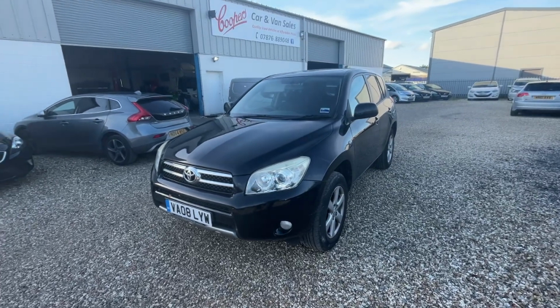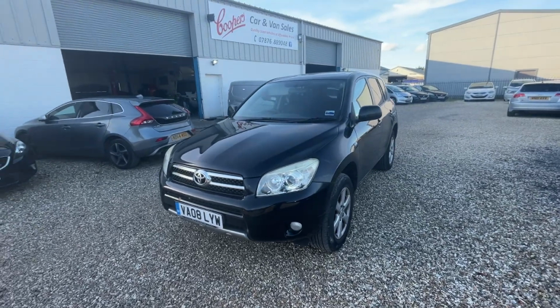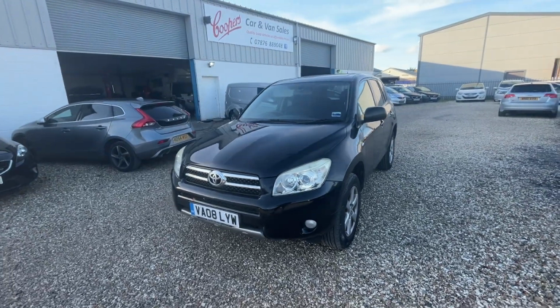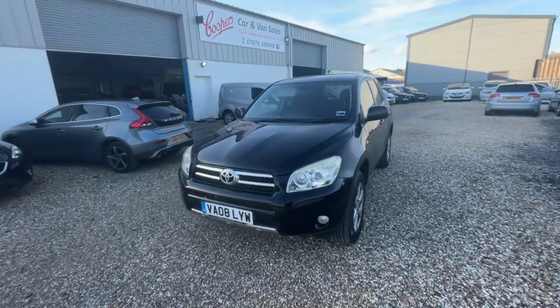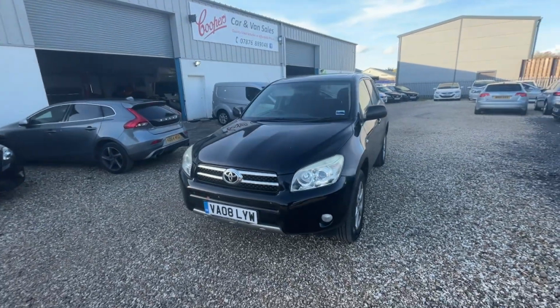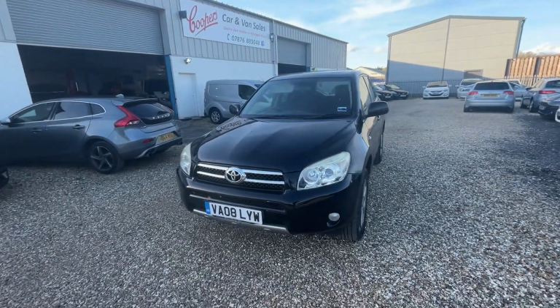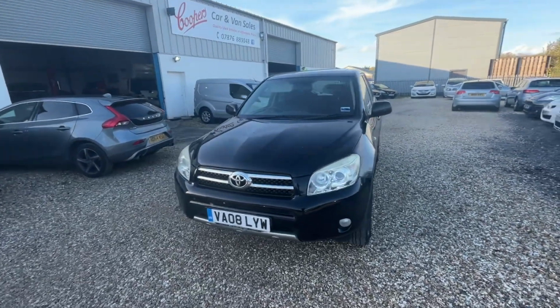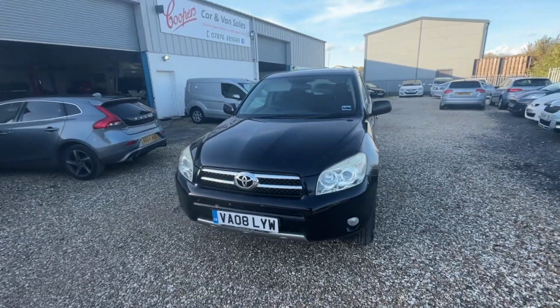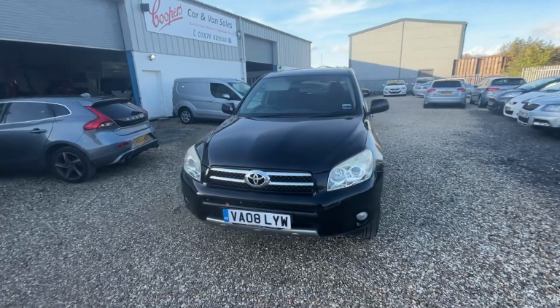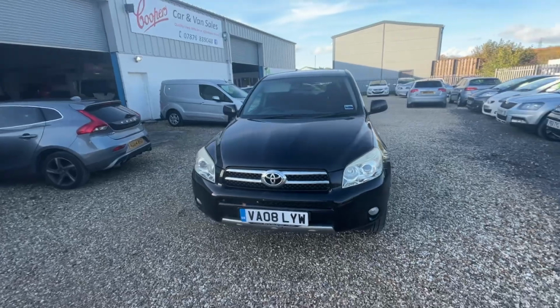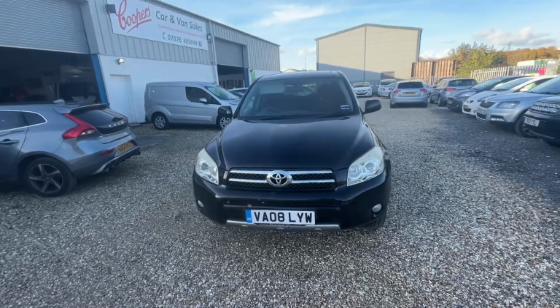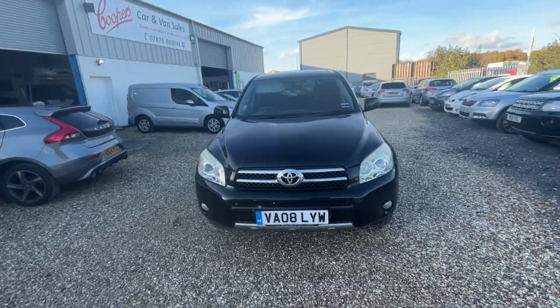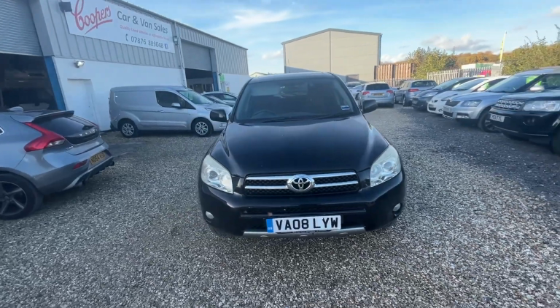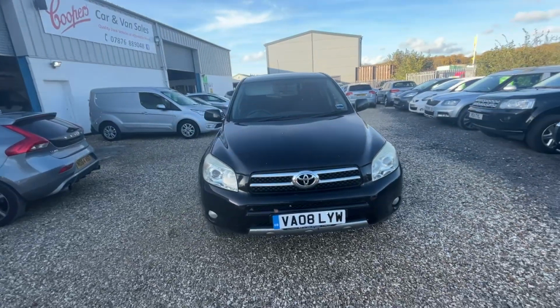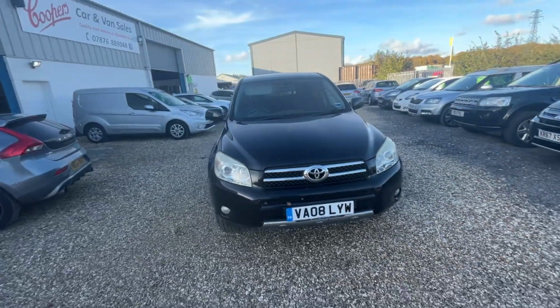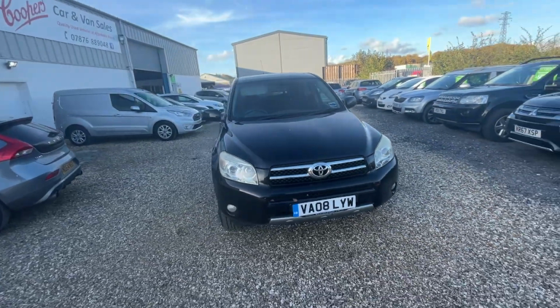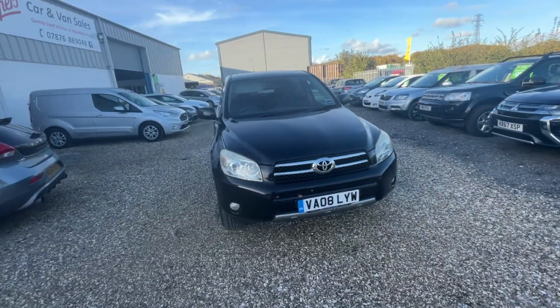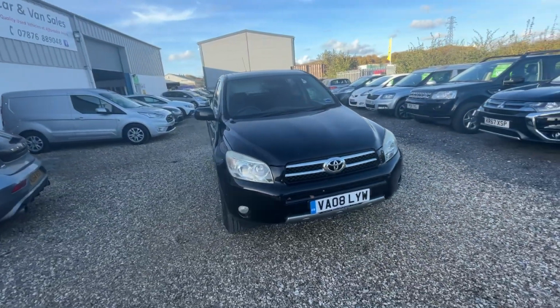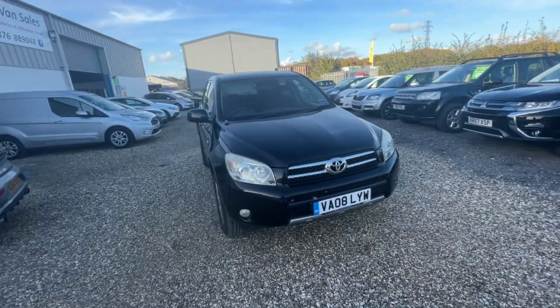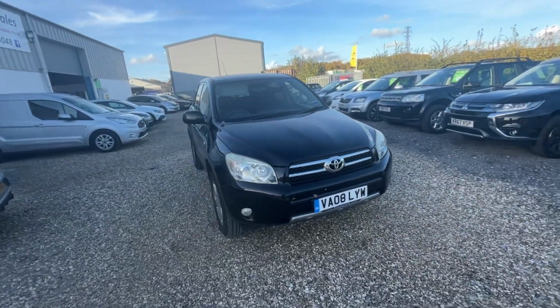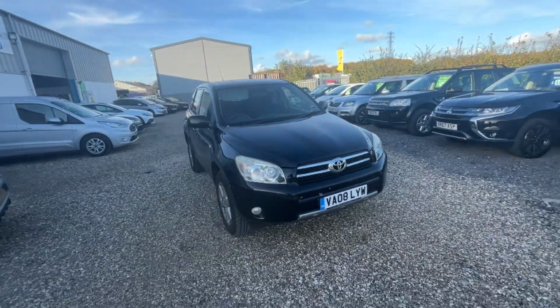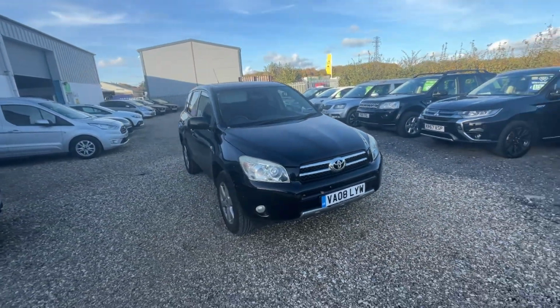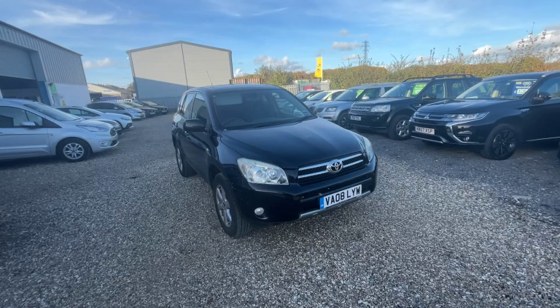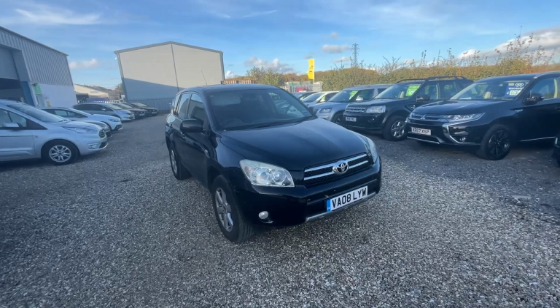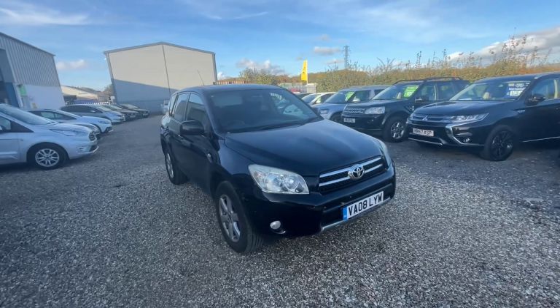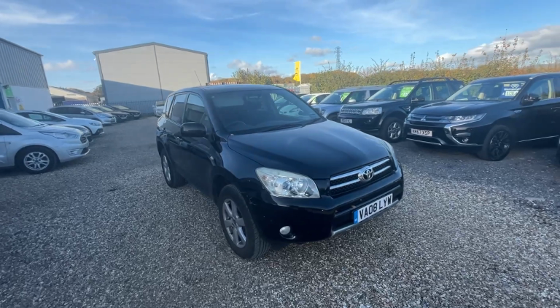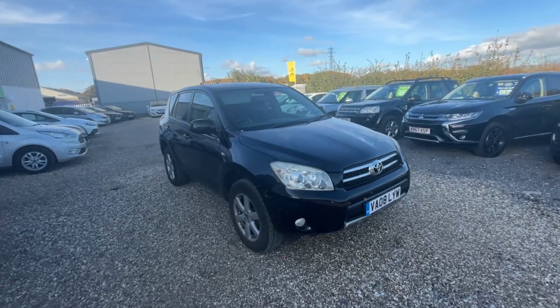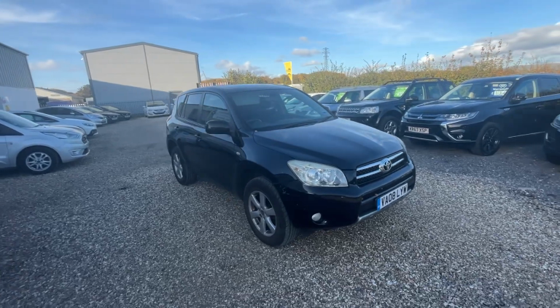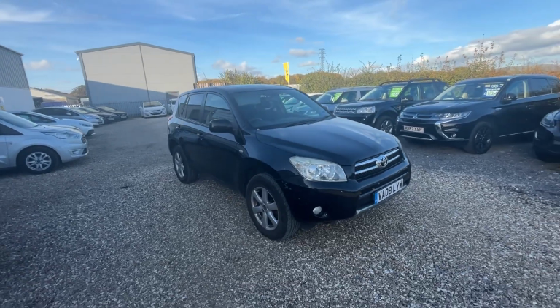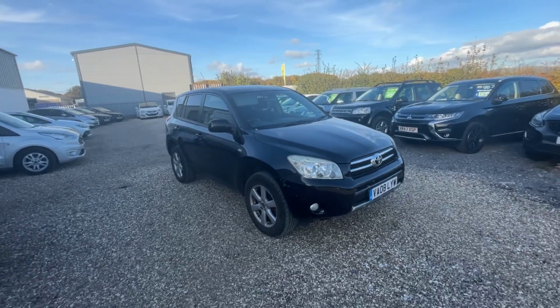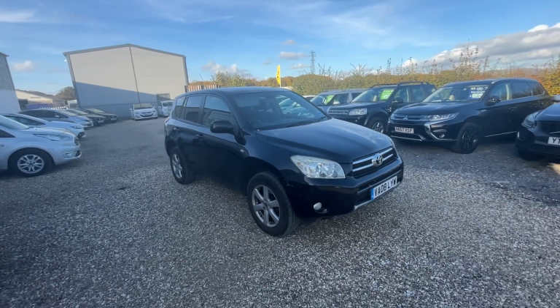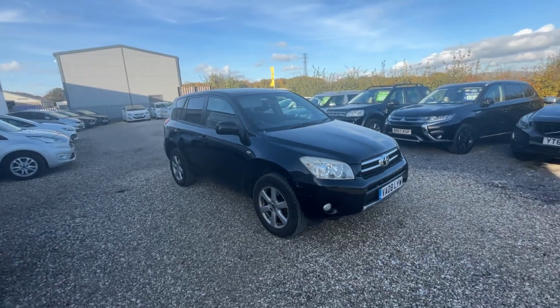It's a 2008 Toyota RAV4. It's got 150,000 miles on it. Drives perfectly. It was MOT'd about a week ago, so it's a middle of October MOT.